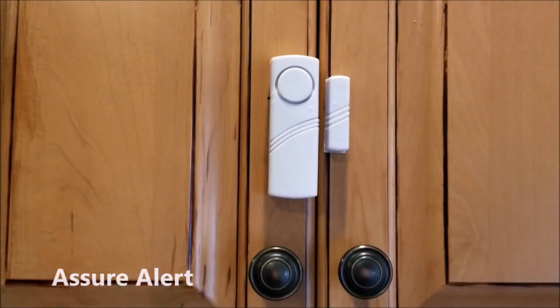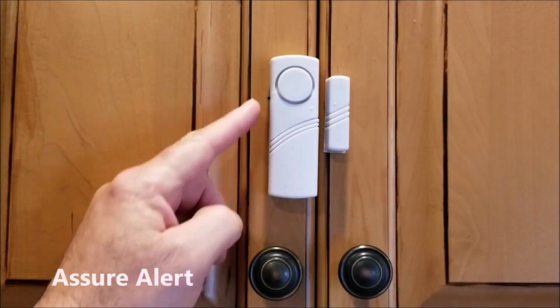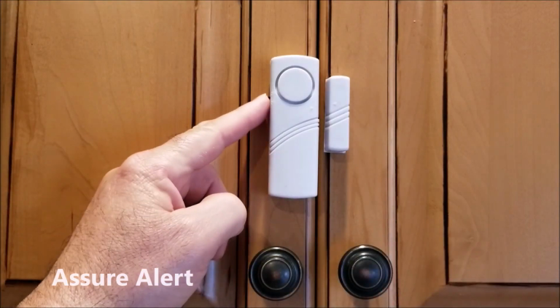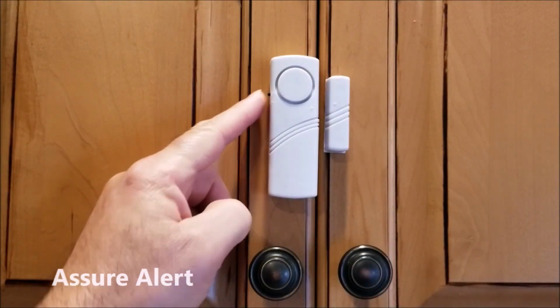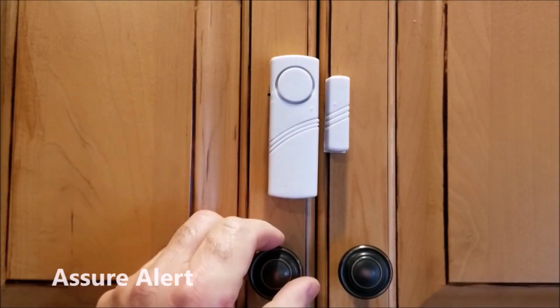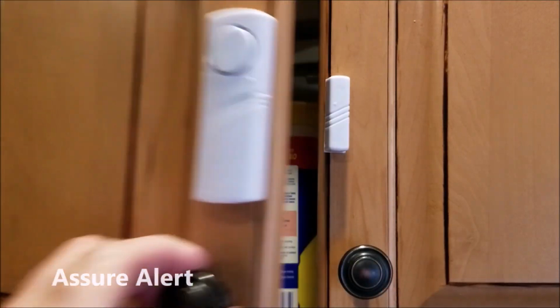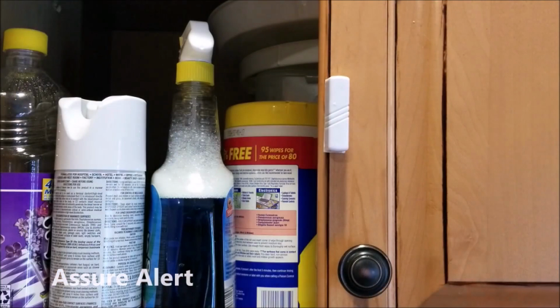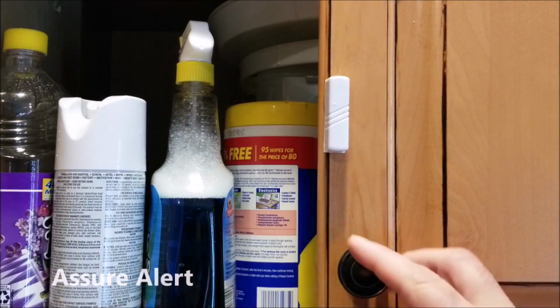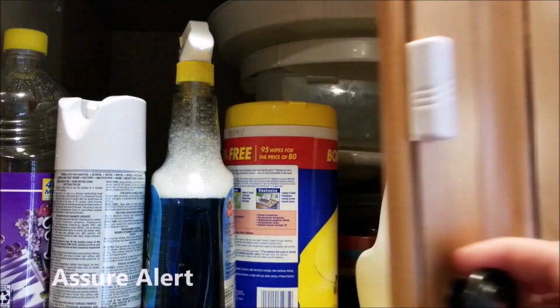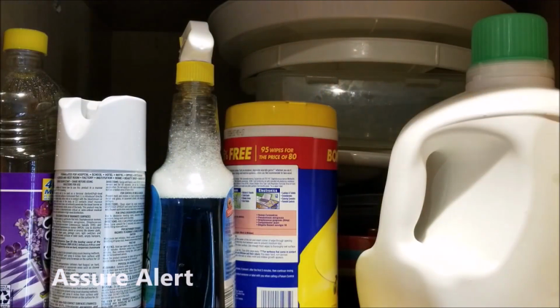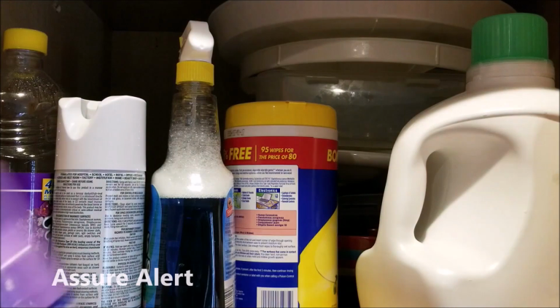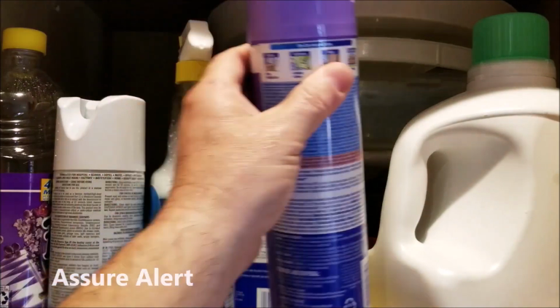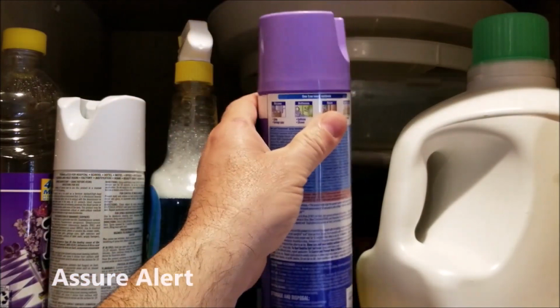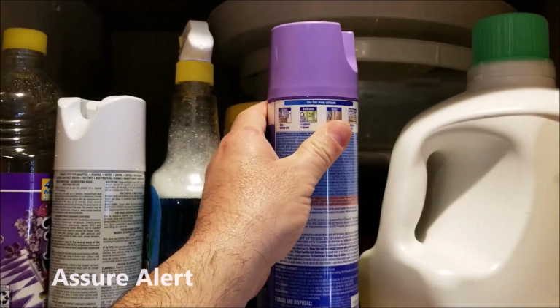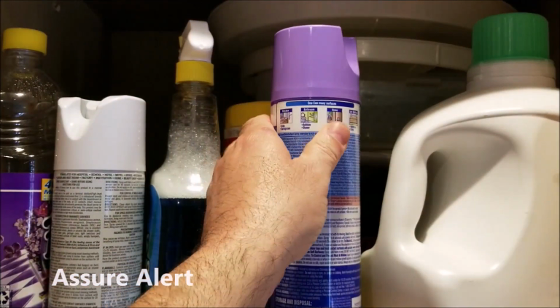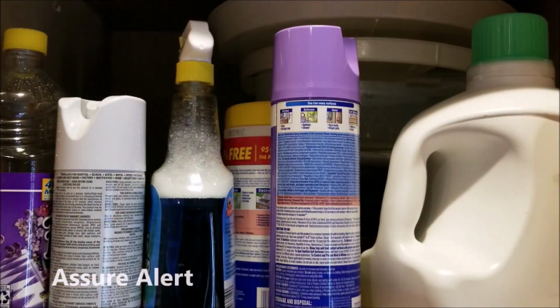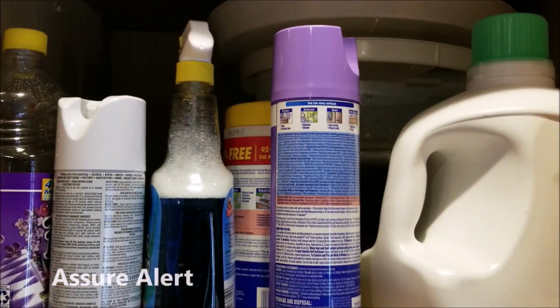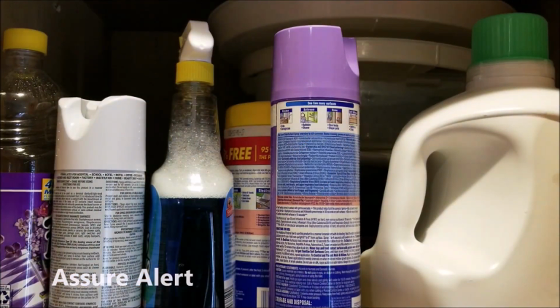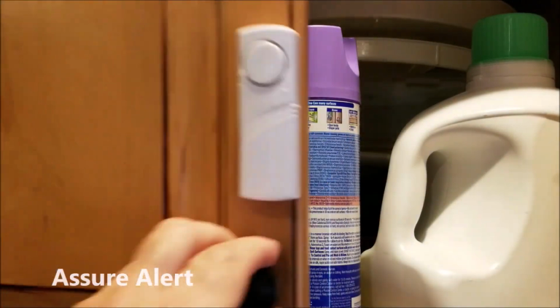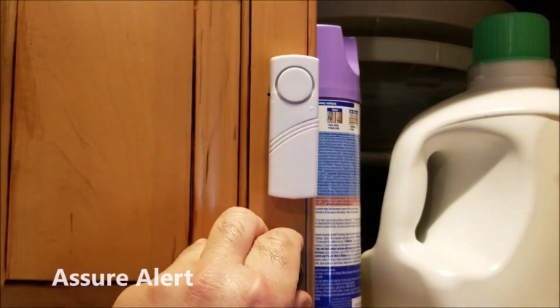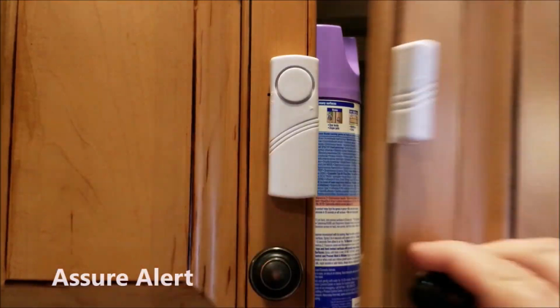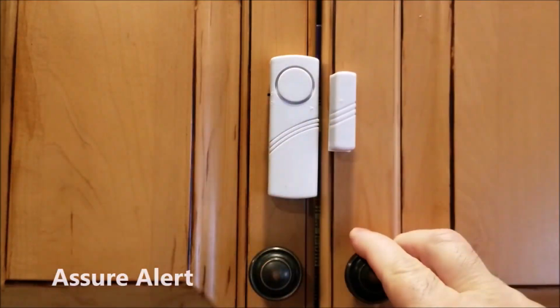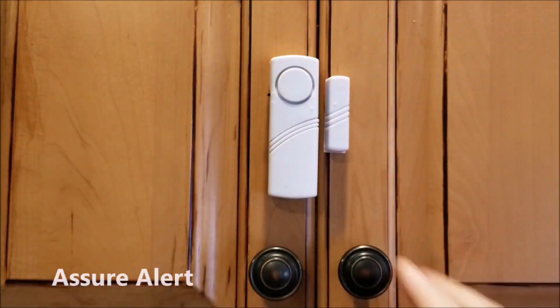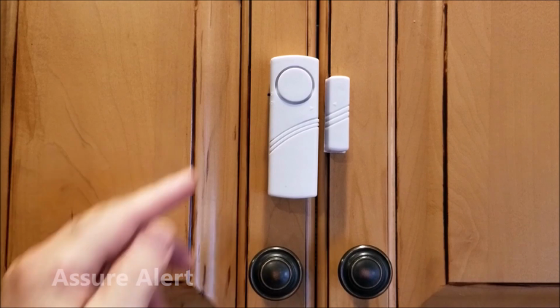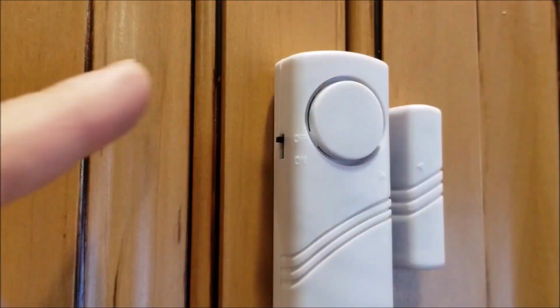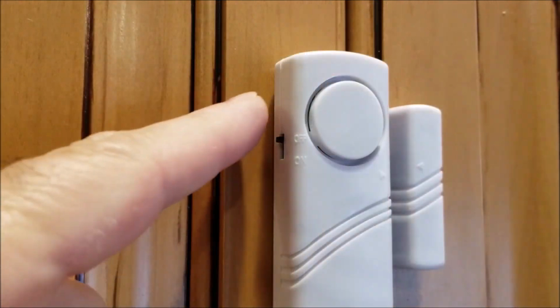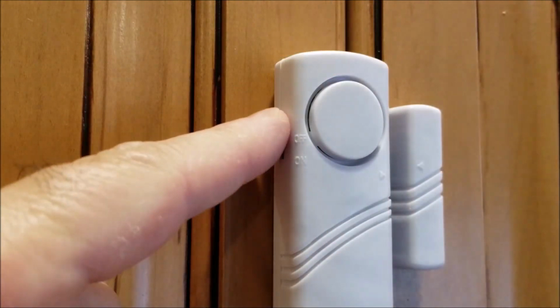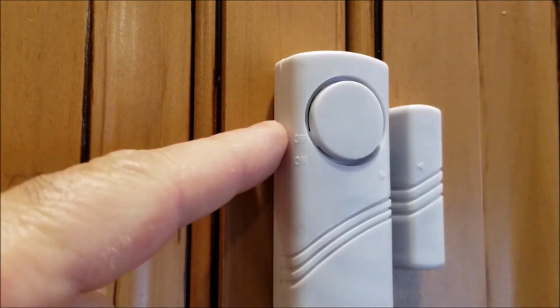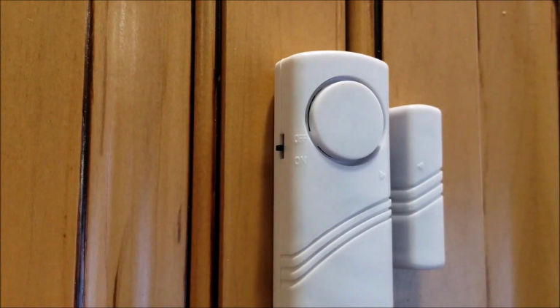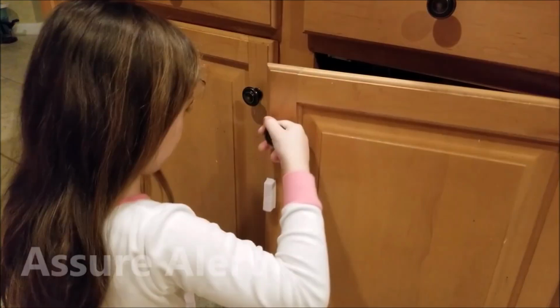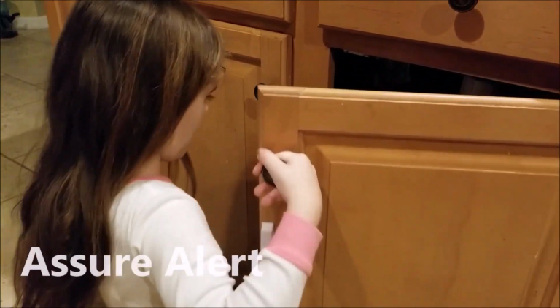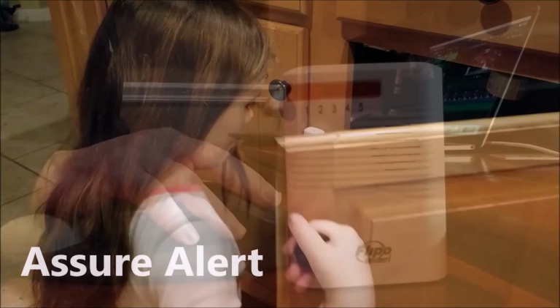Assure Alert is the perfect indoor home safety alert system for basement doors and chemical cabinets. Be safe, be alert, with Assure Alert.